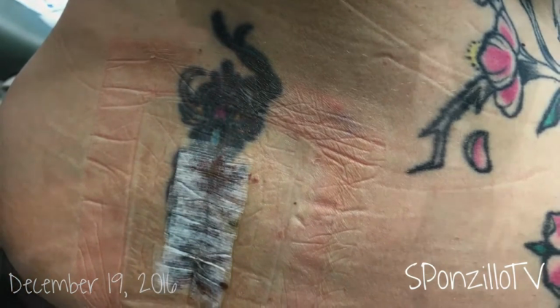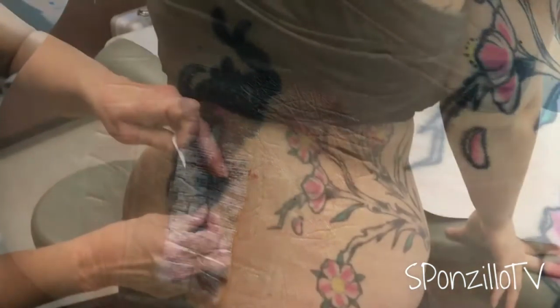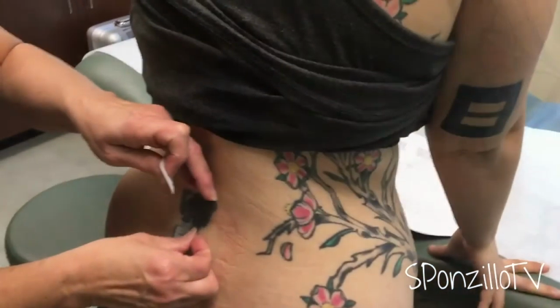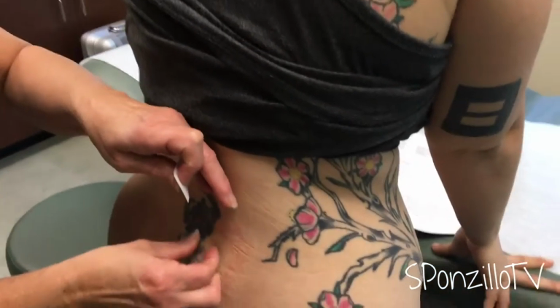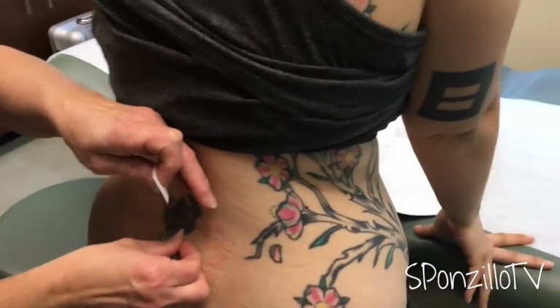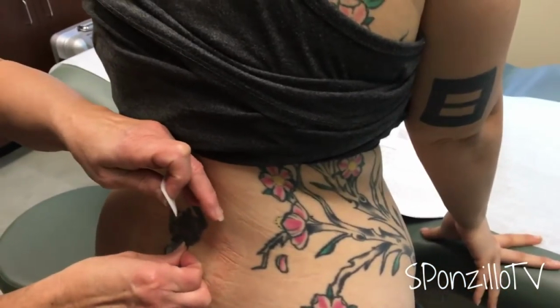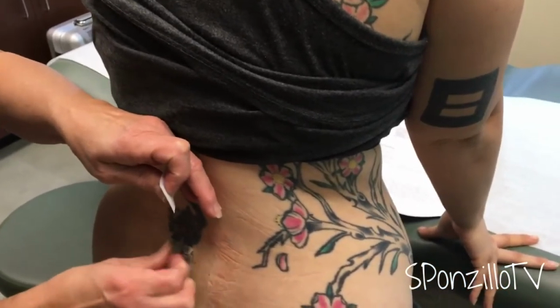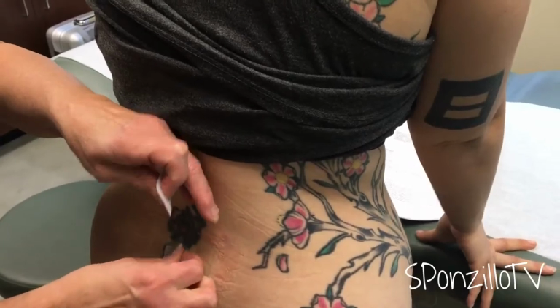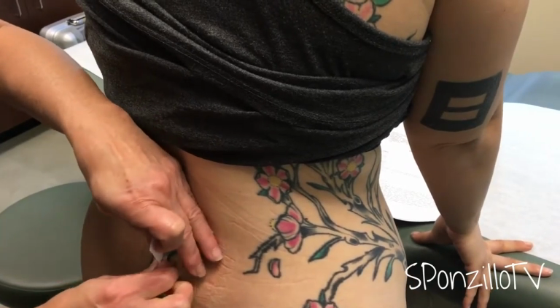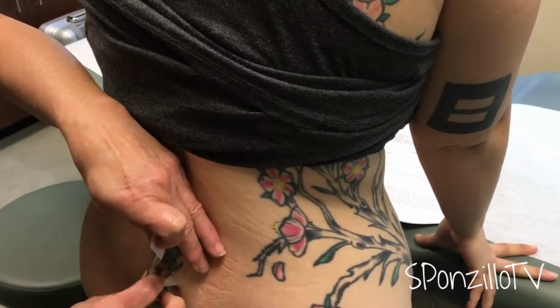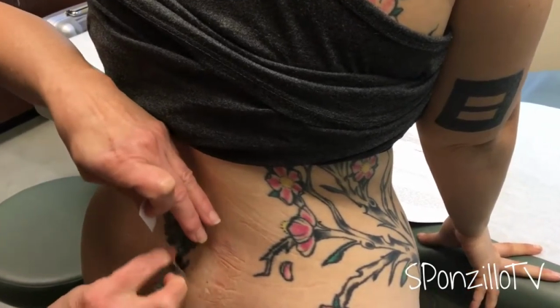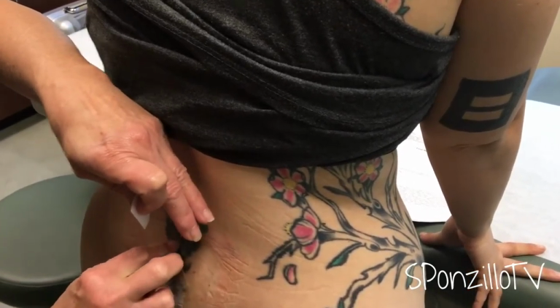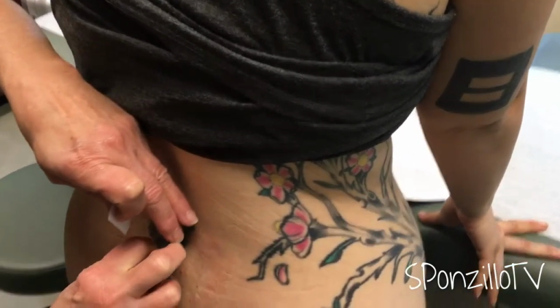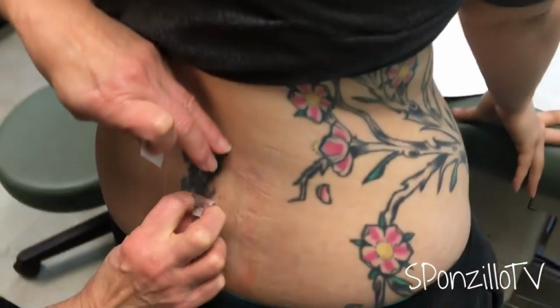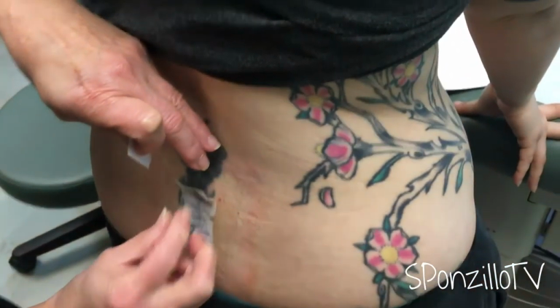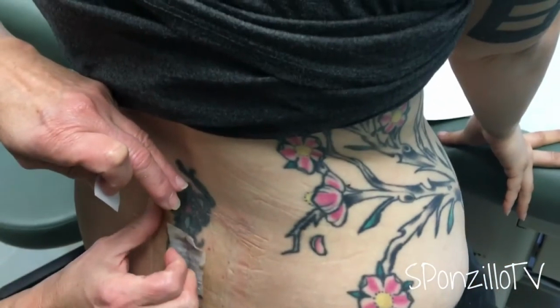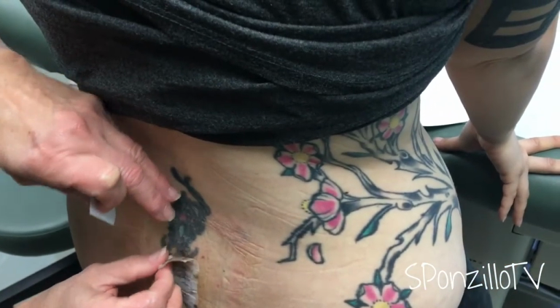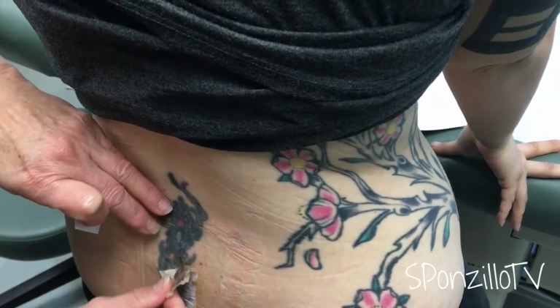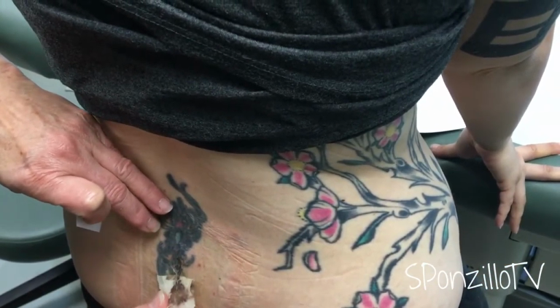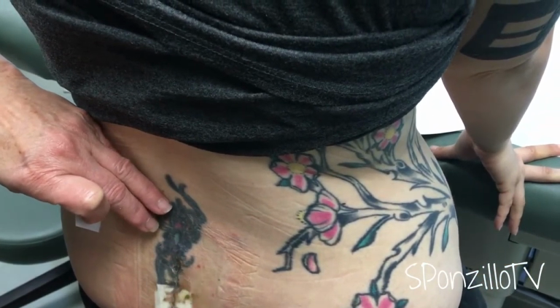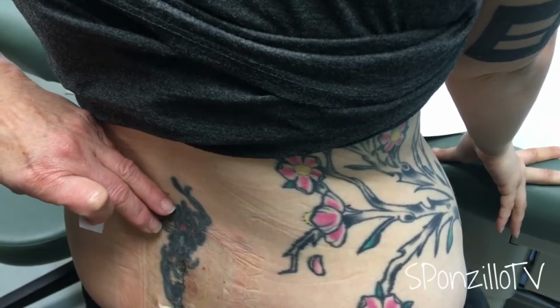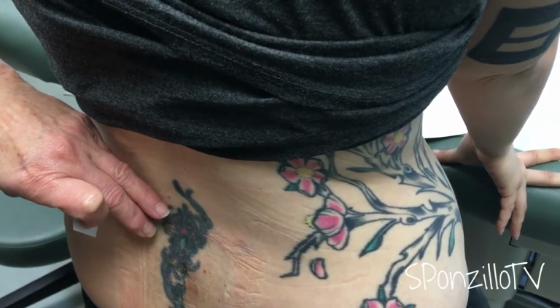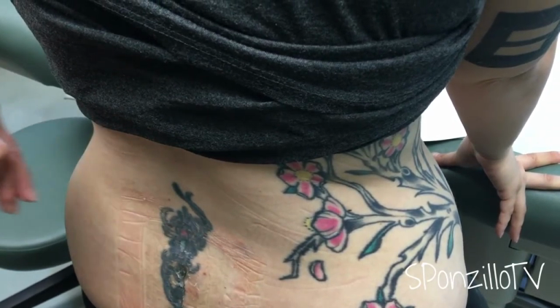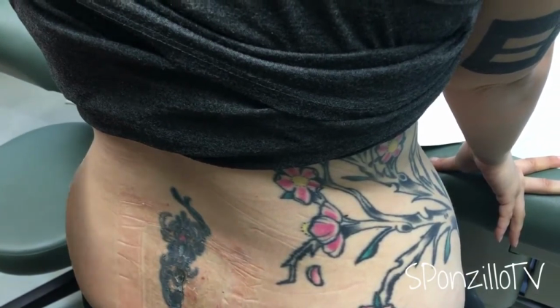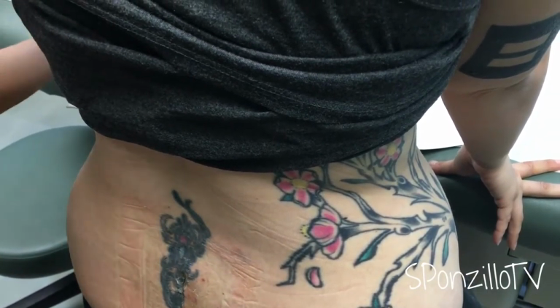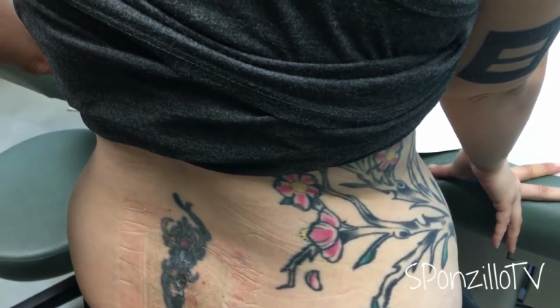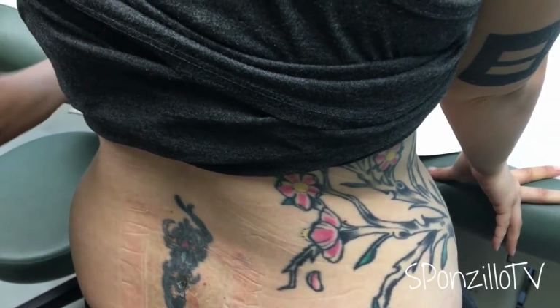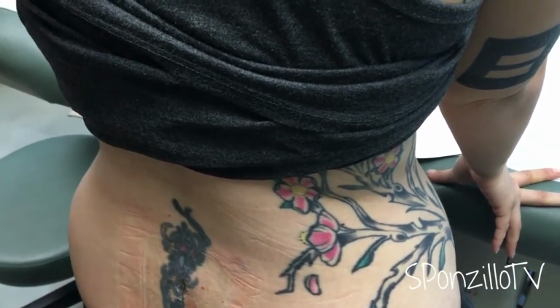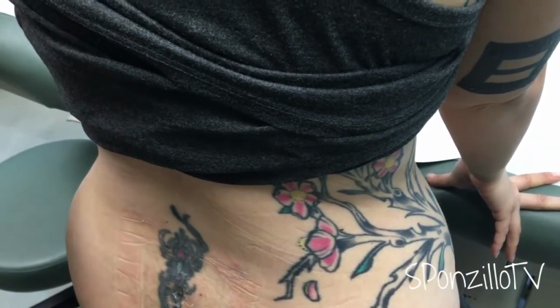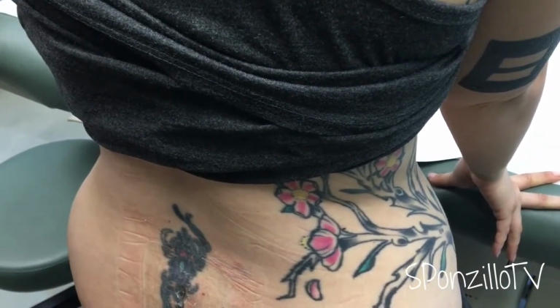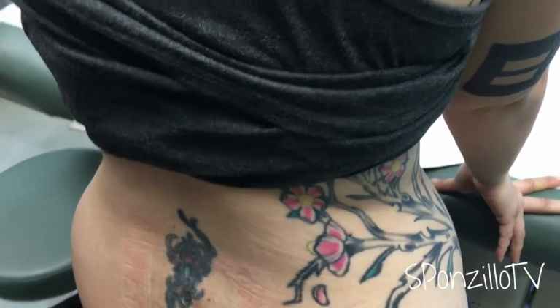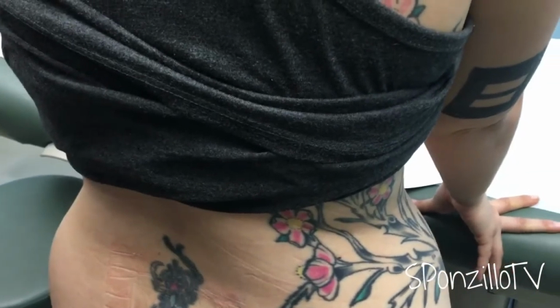This is SteriStrips. They're like the old-fashioned butterflies — what we used to put on people to prevent a stitch. Look at that! You did very good! I told ya!